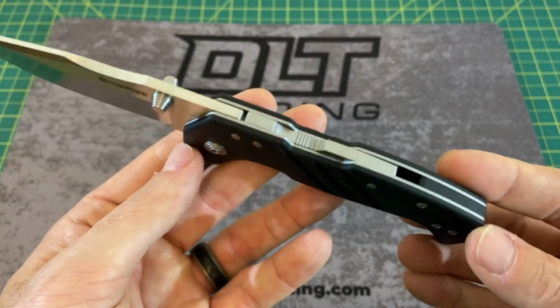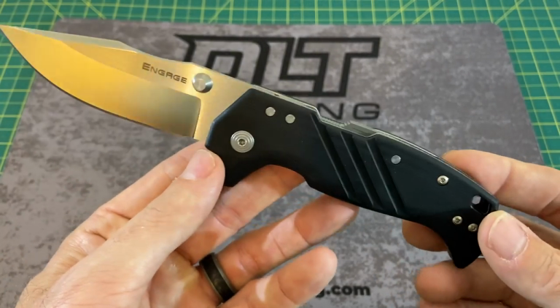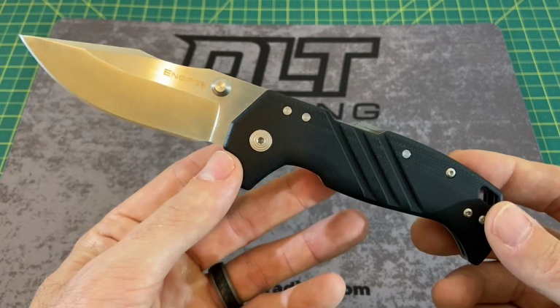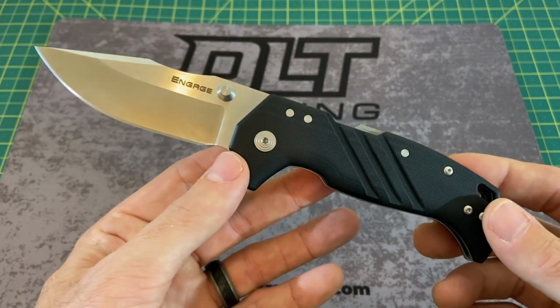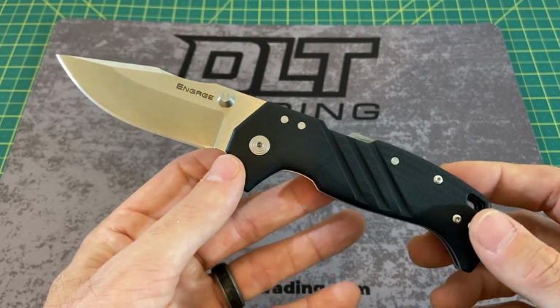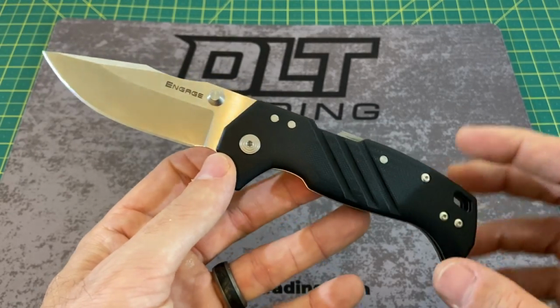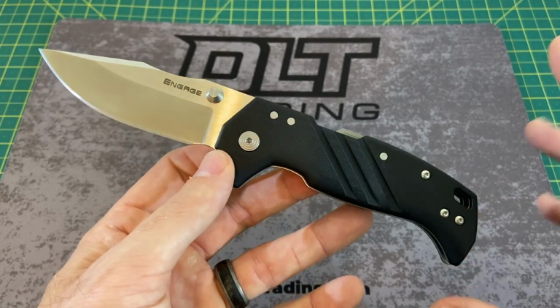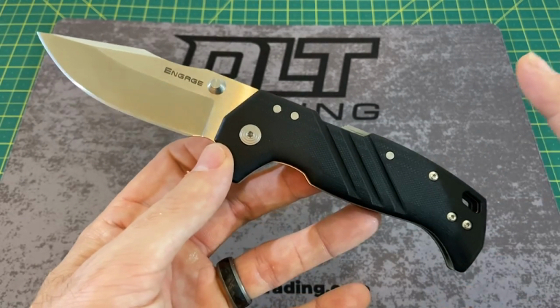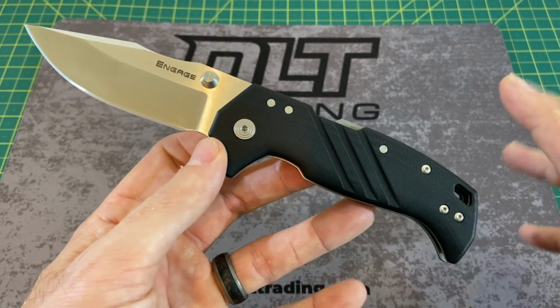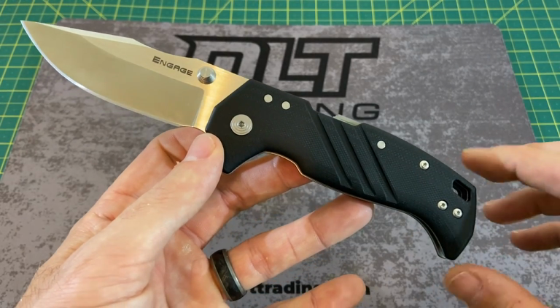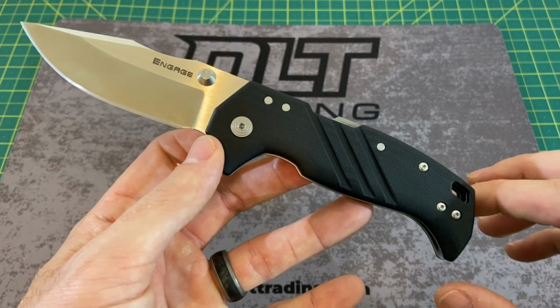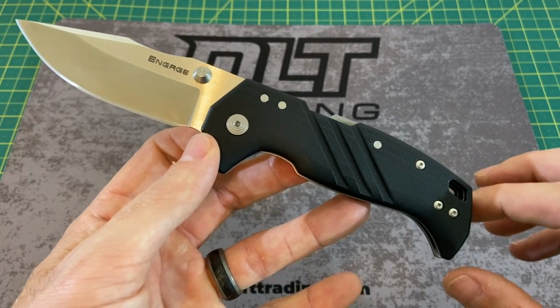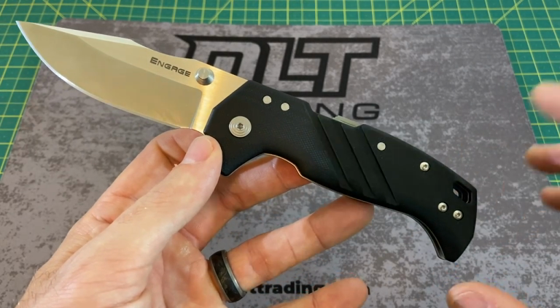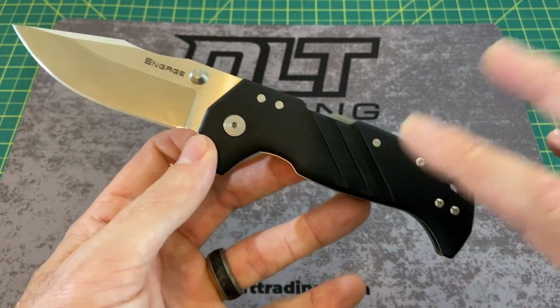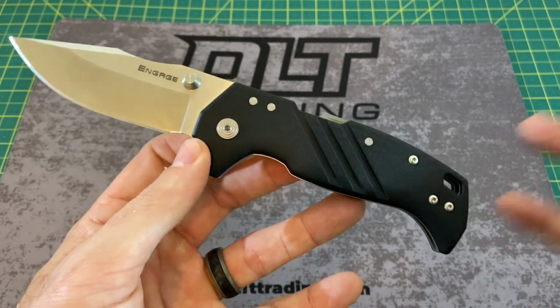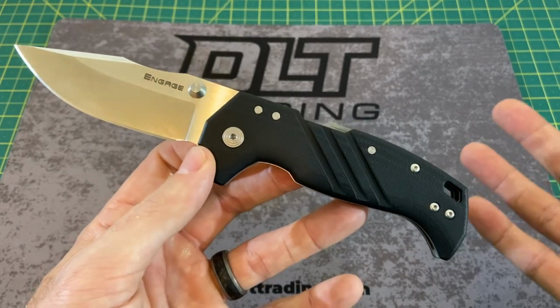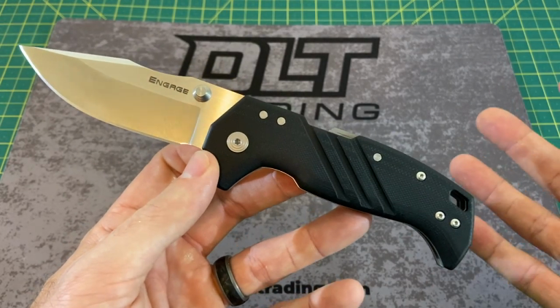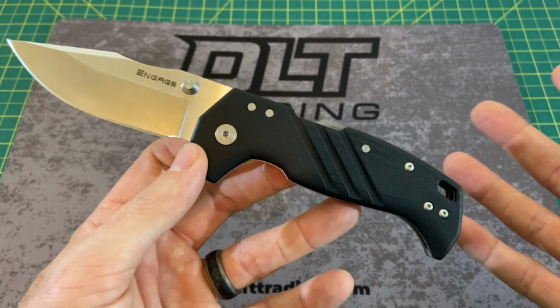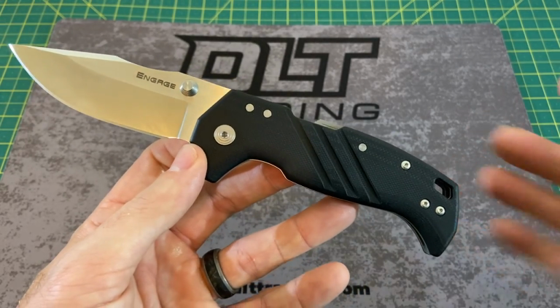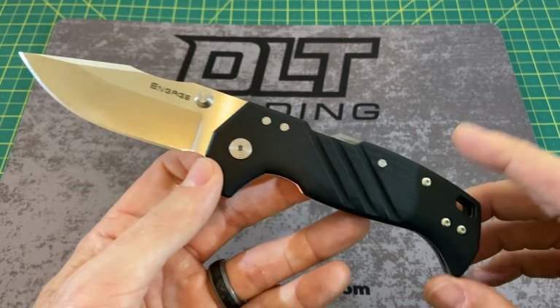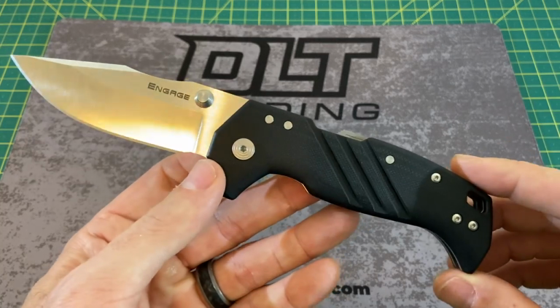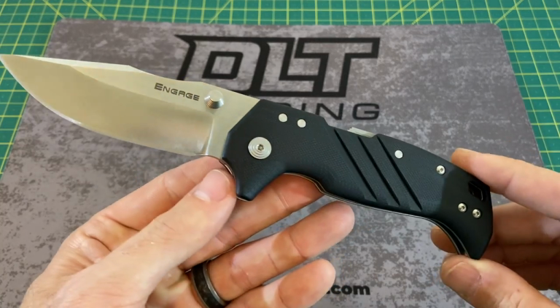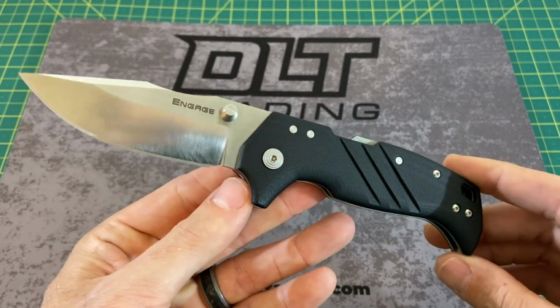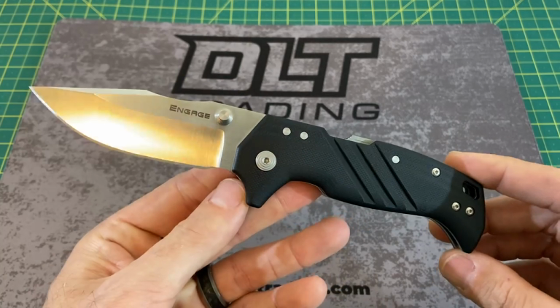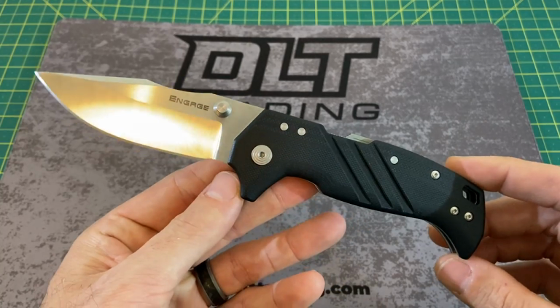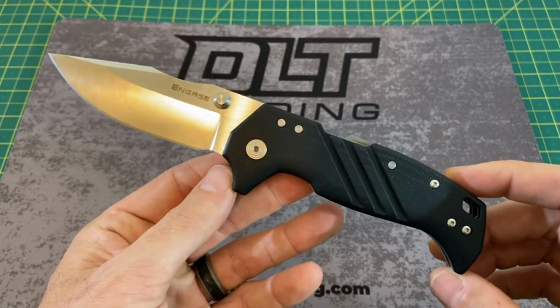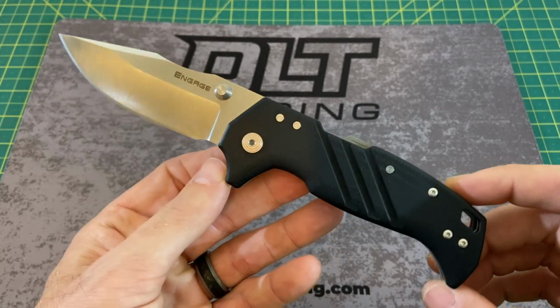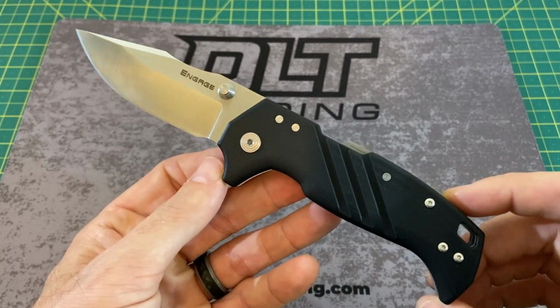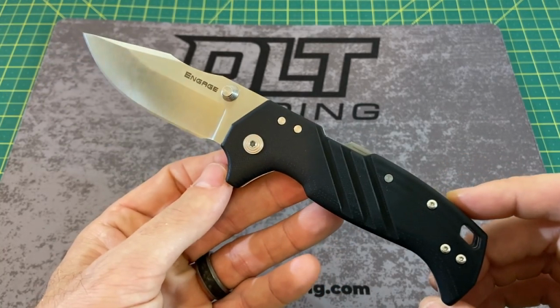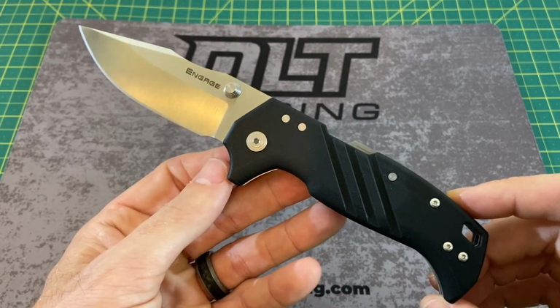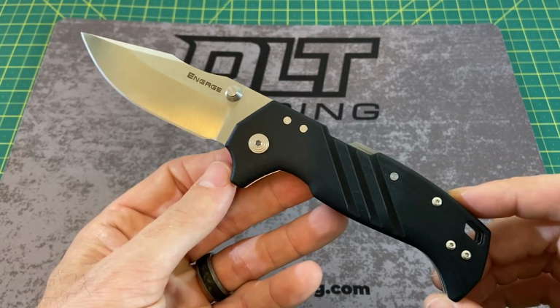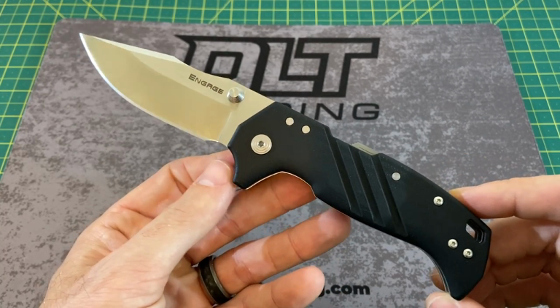Handle width on this guy is right around that 1.23 inch mark, depending on where you're measuring on the handle, and a handle material of G10.